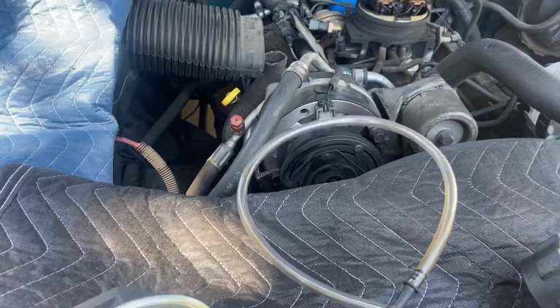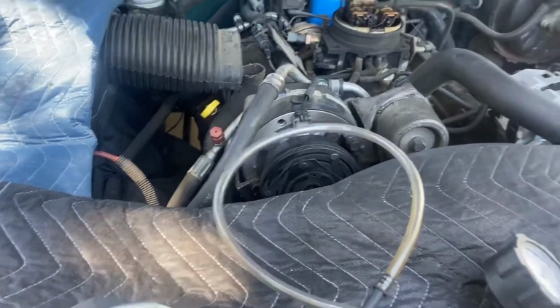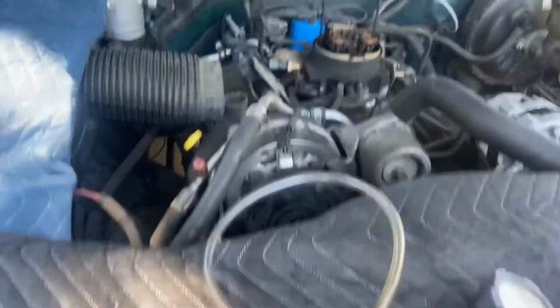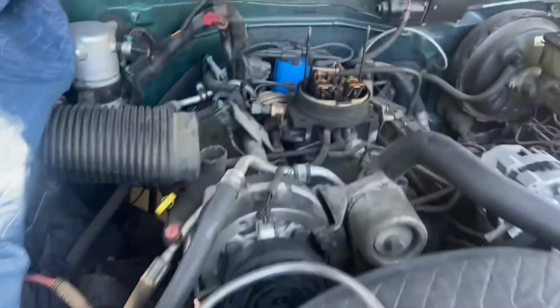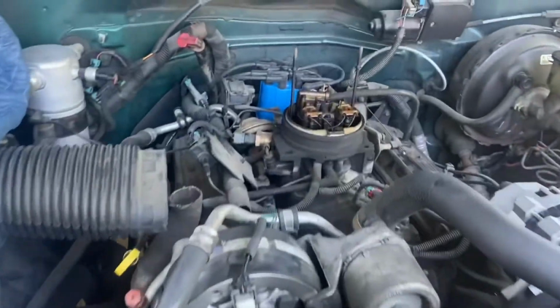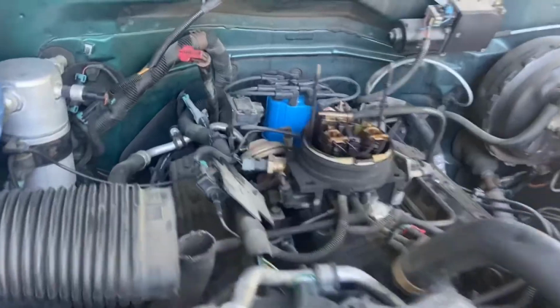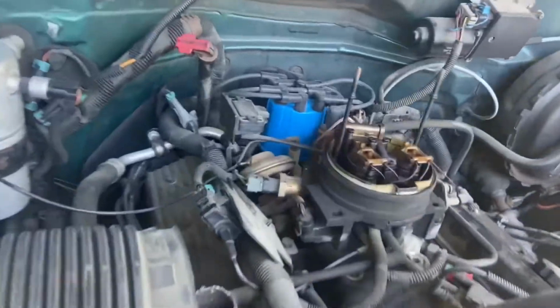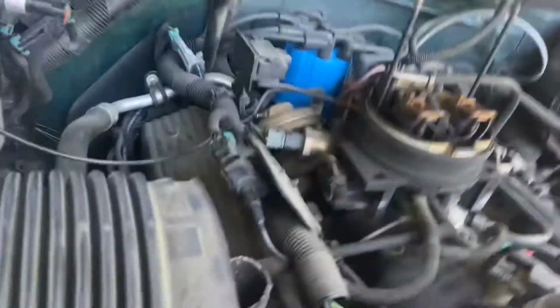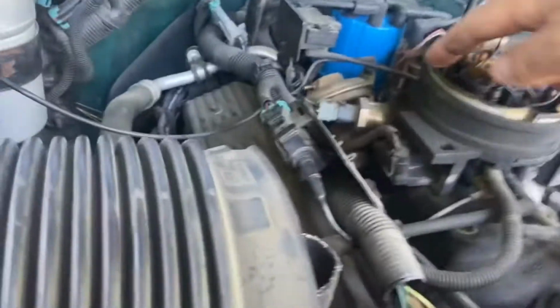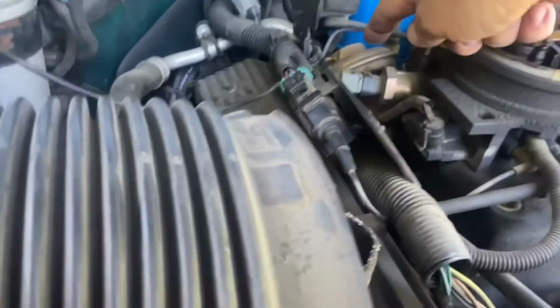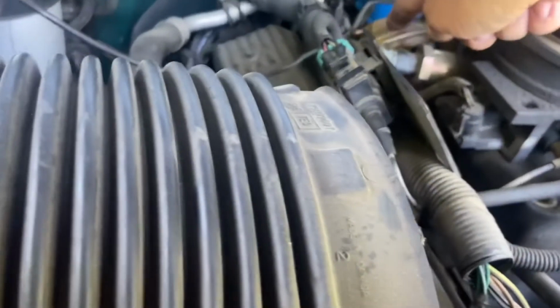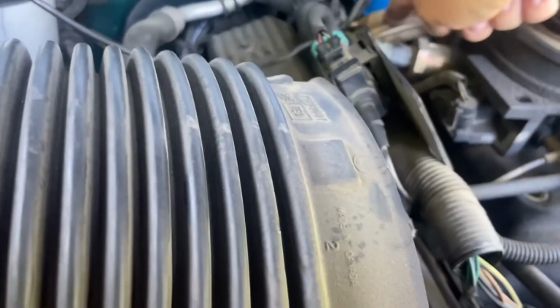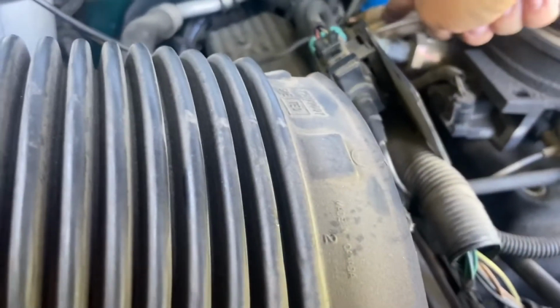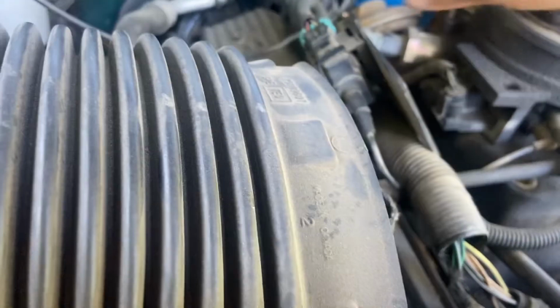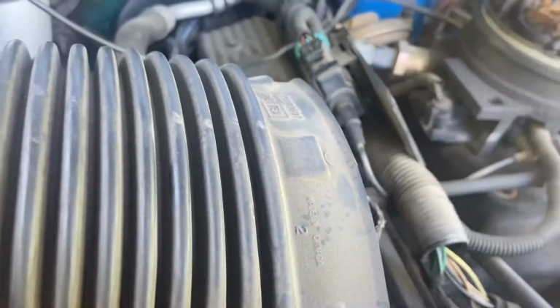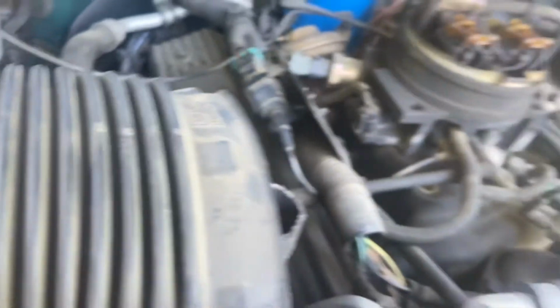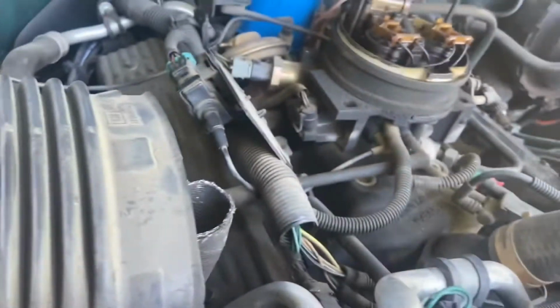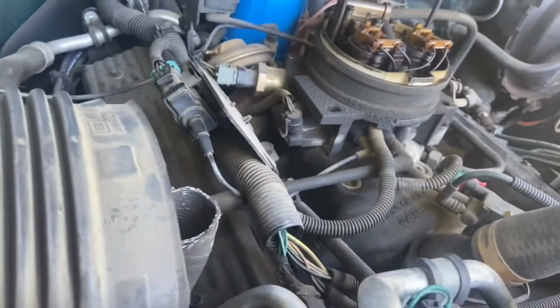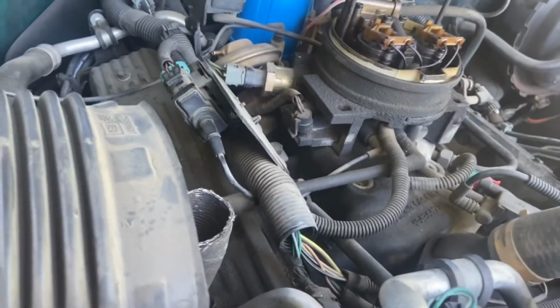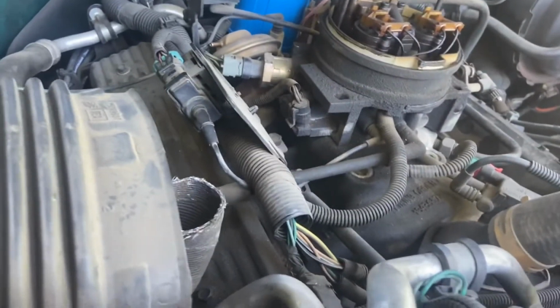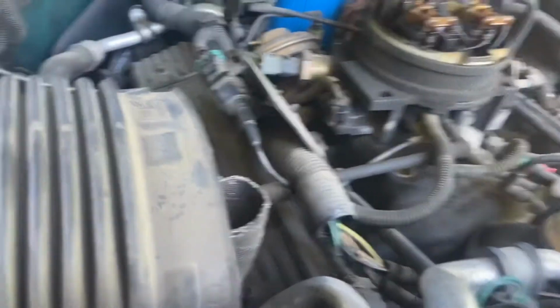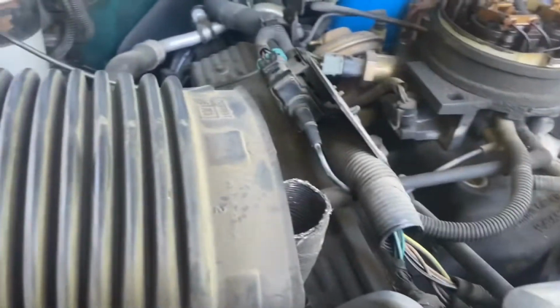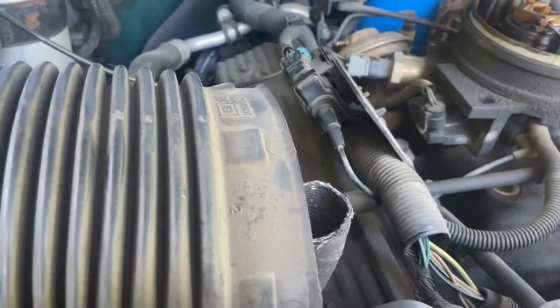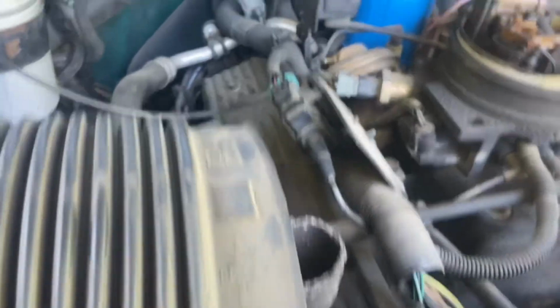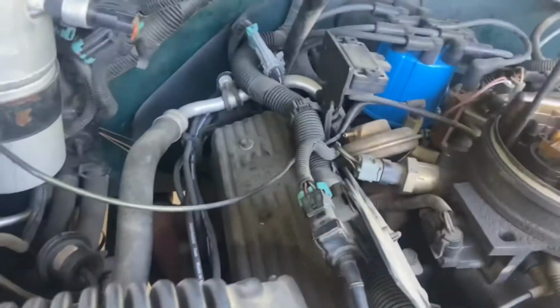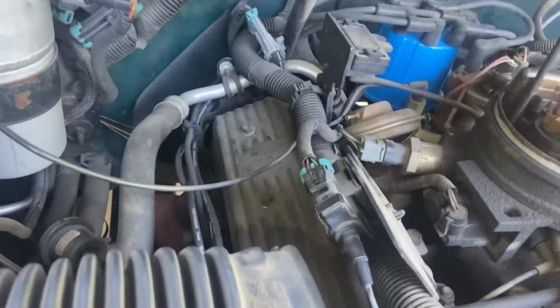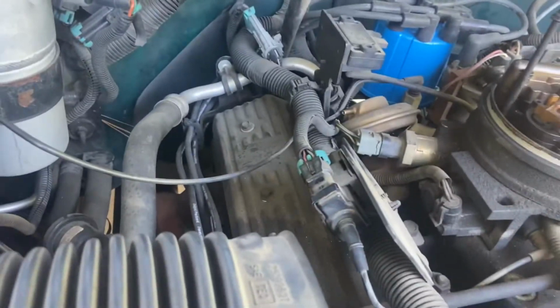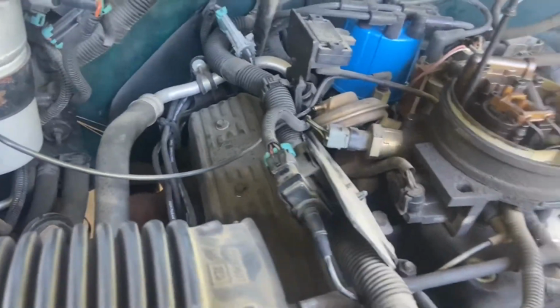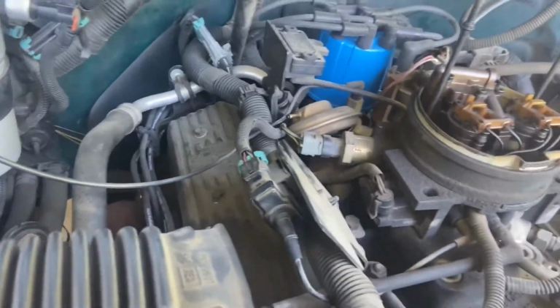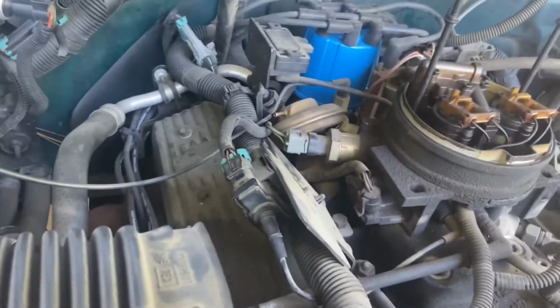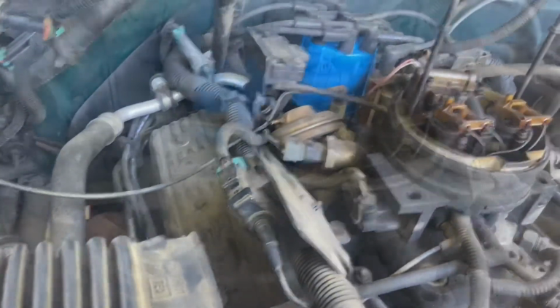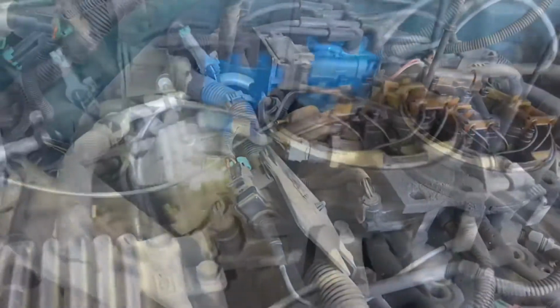When we do that, we're going to make sure the passages are clean. We're going to remove this valve, which has two bolts — both use a 13 millimeter. So we're going to go ahead and do that, and we'll be right back.